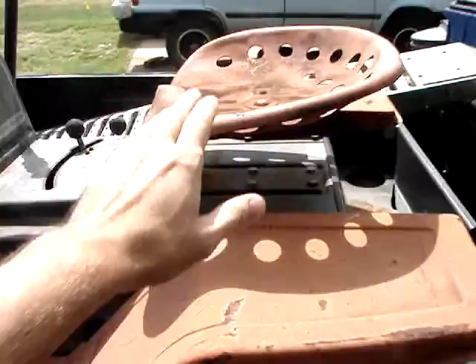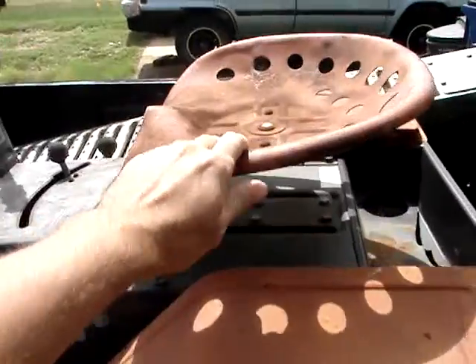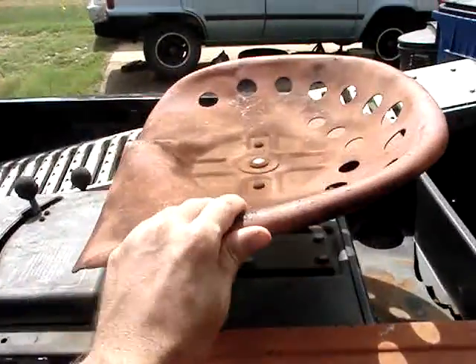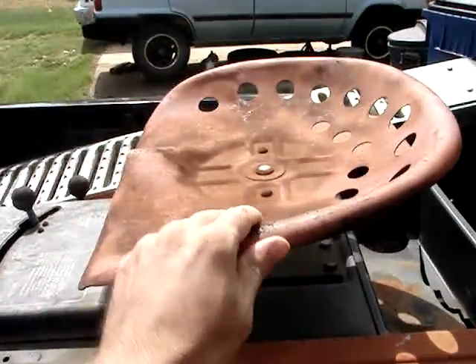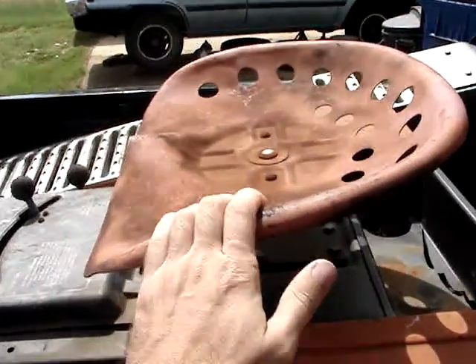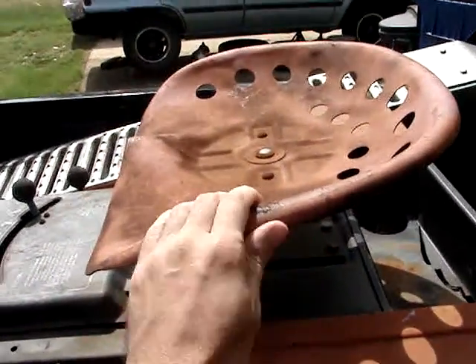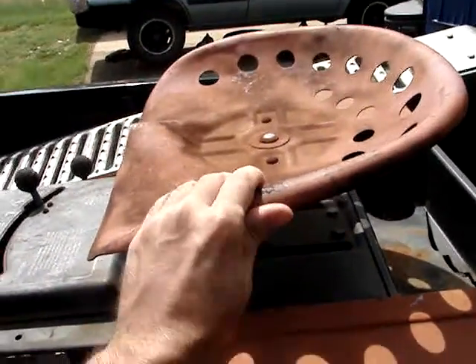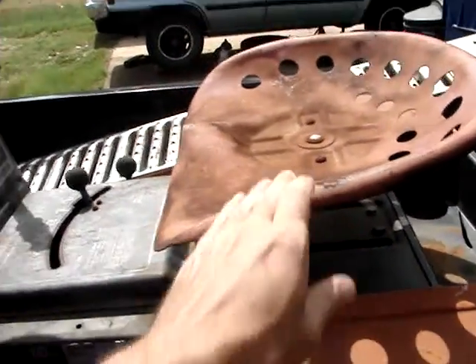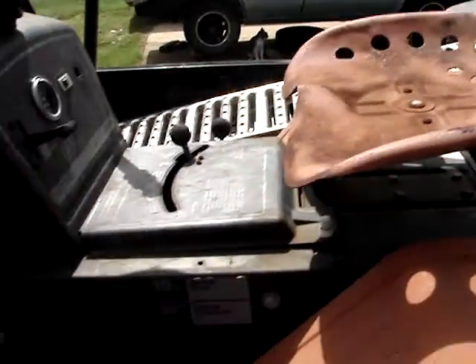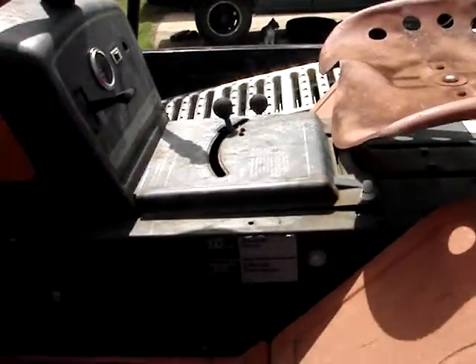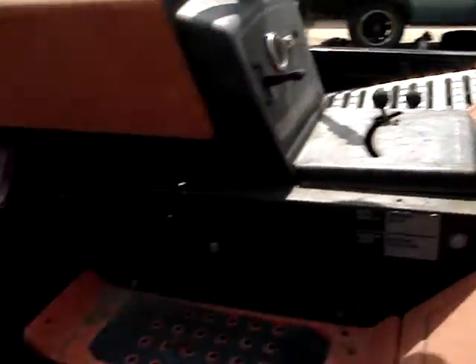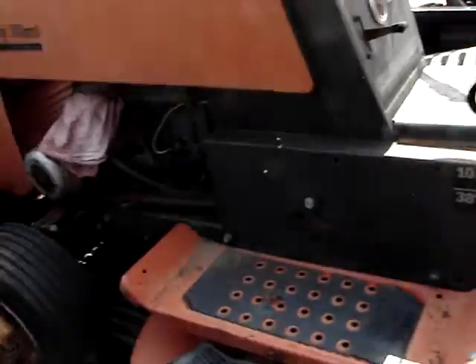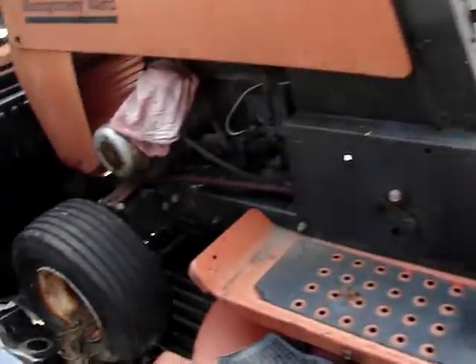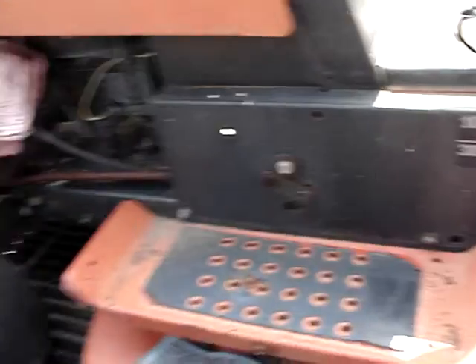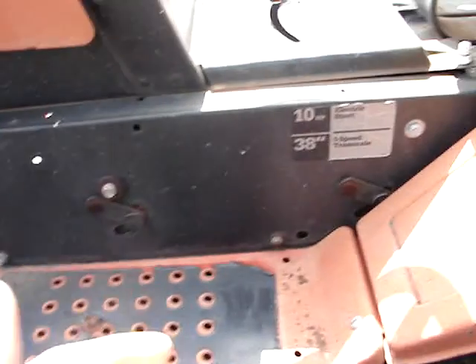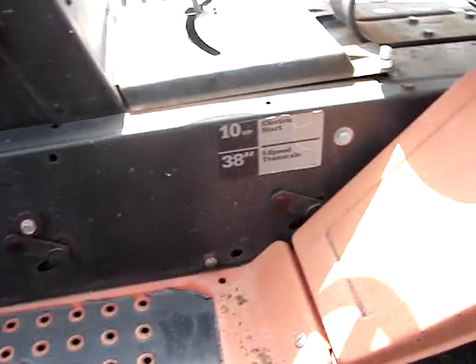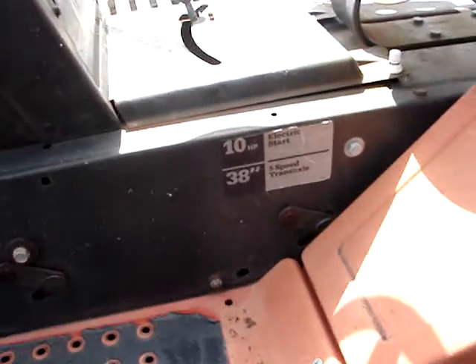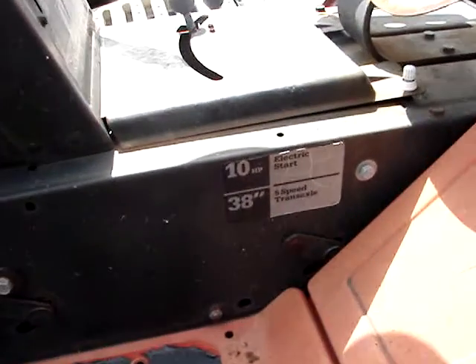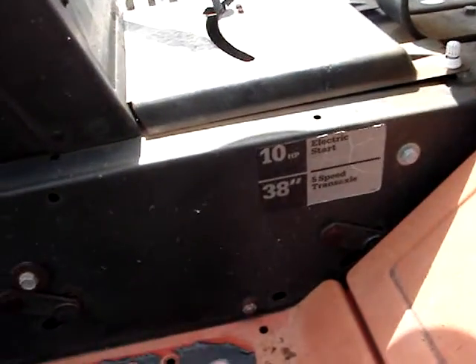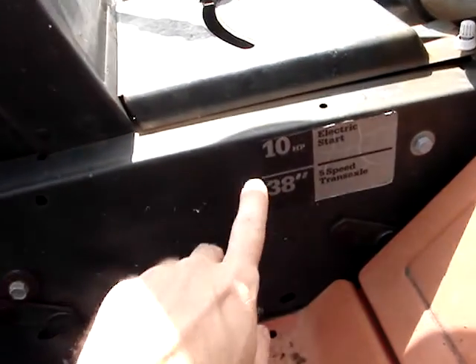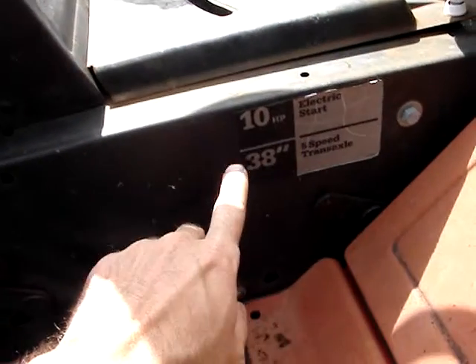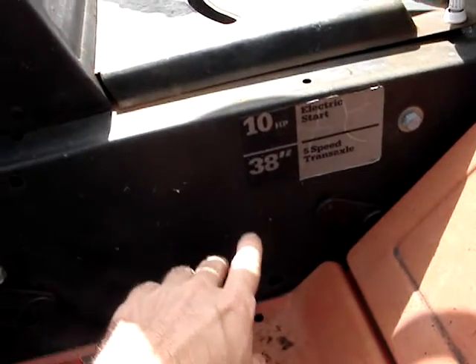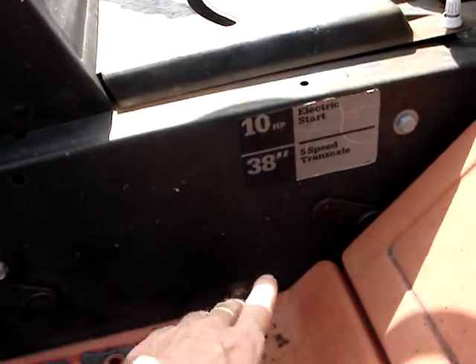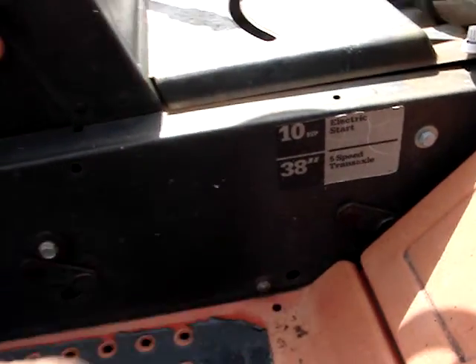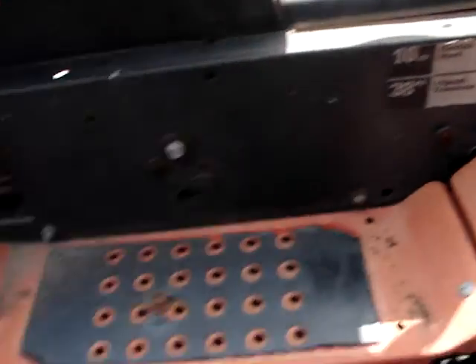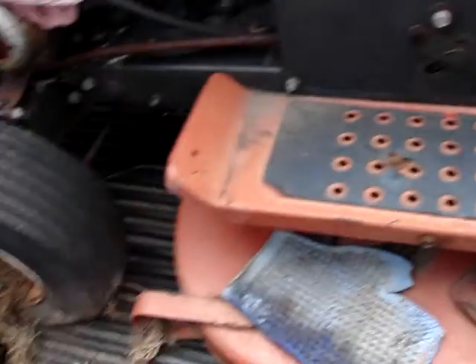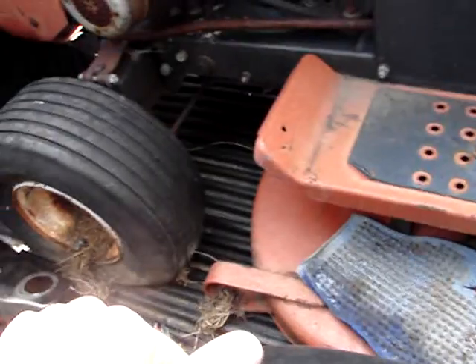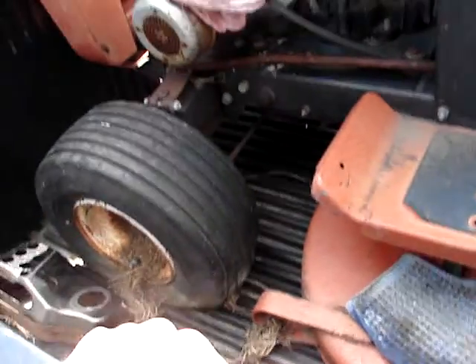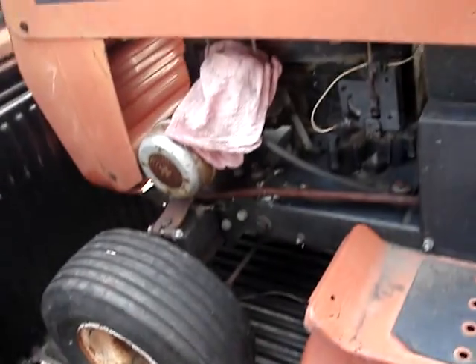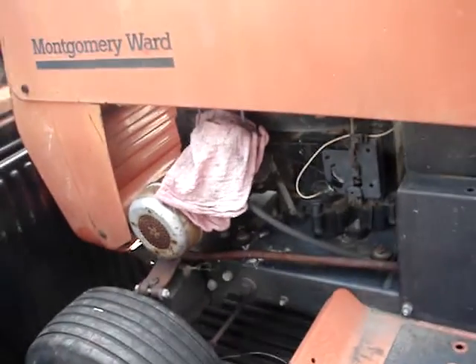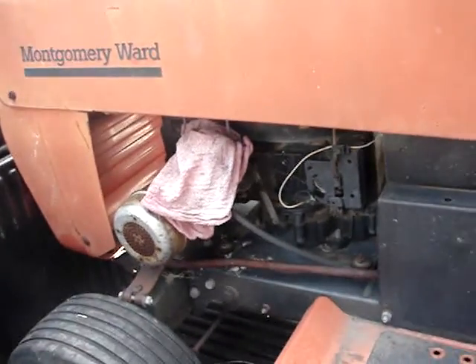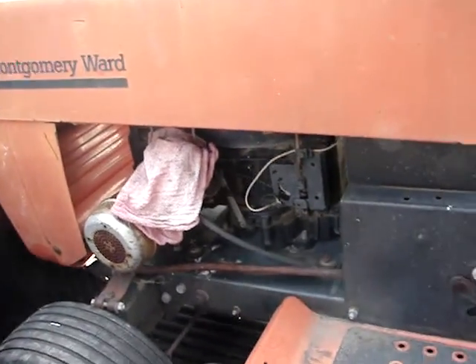Dig the awesome metal tractor seat. Five speed Peerless, just like the other one. Same 10 horse Briggs and Stratton engine, 38 inch cut. This is the exact same mower.